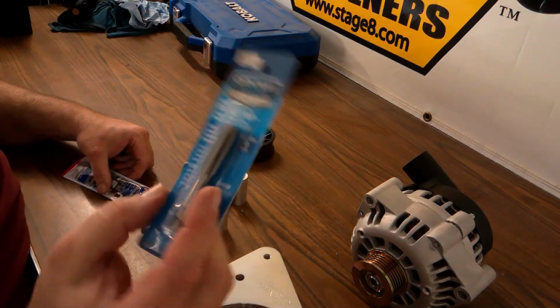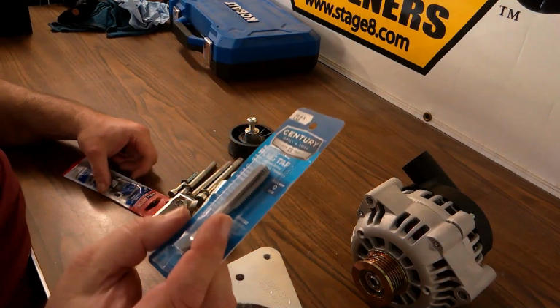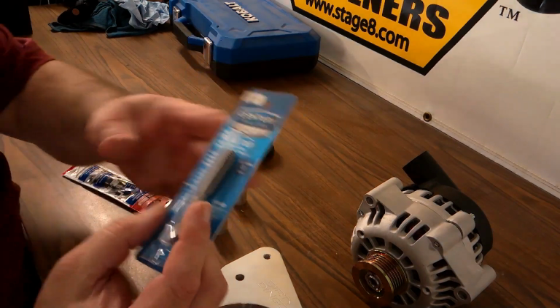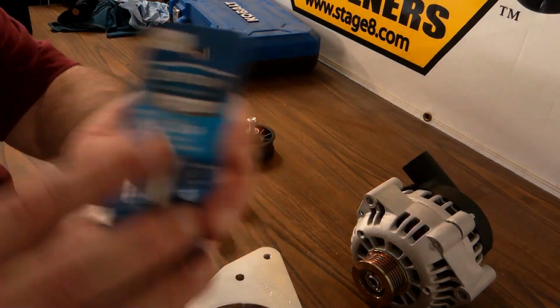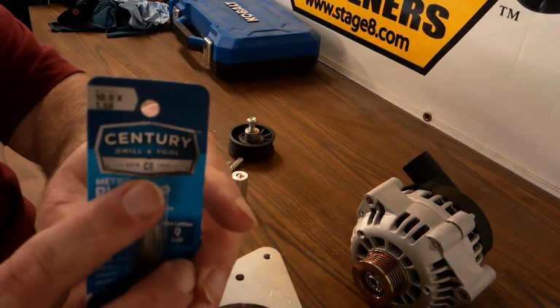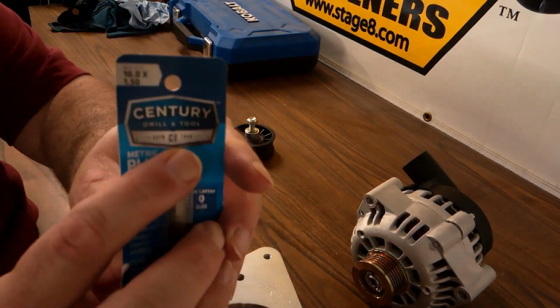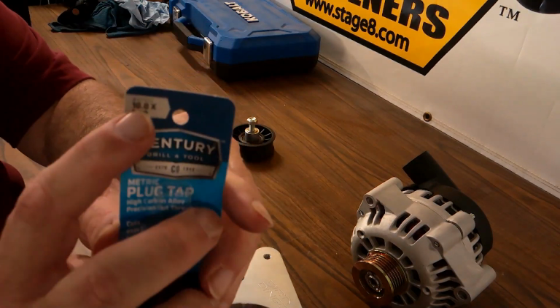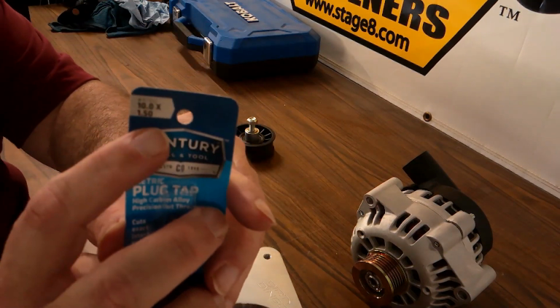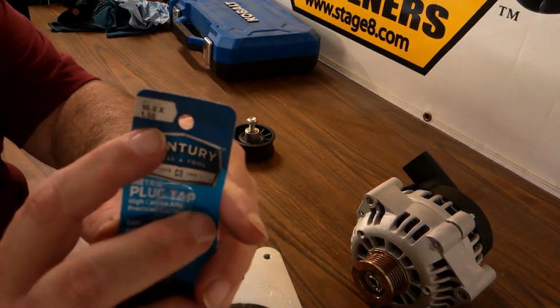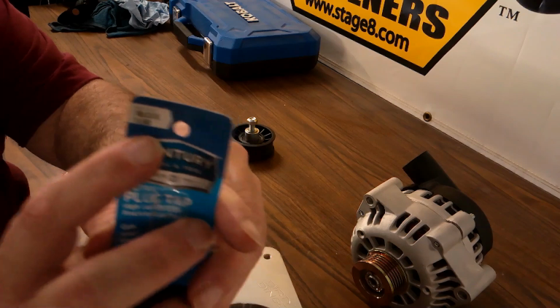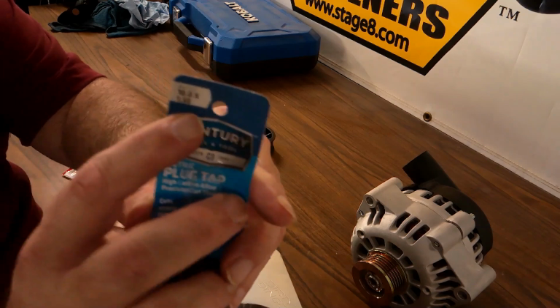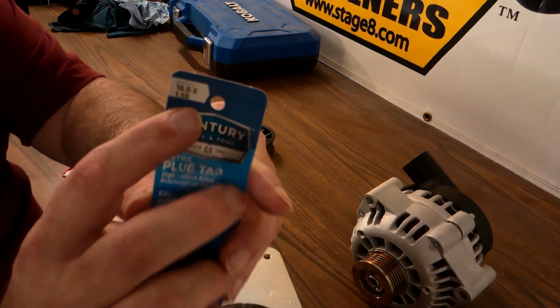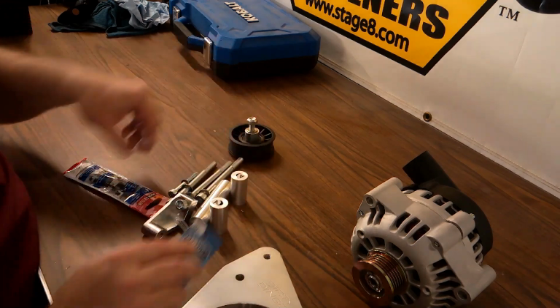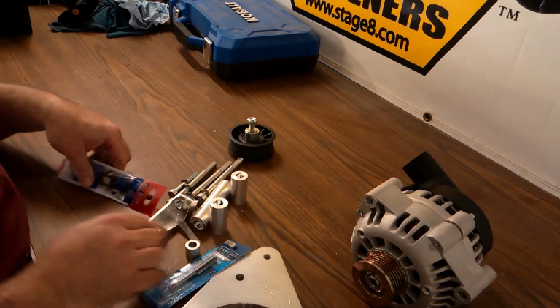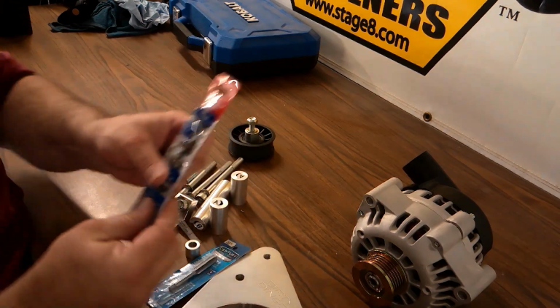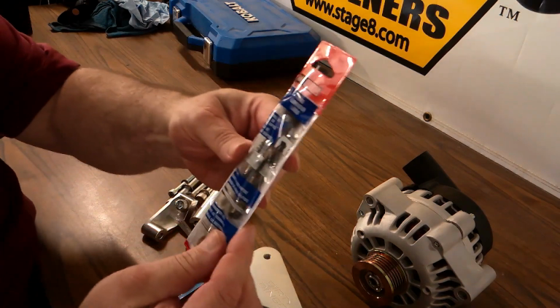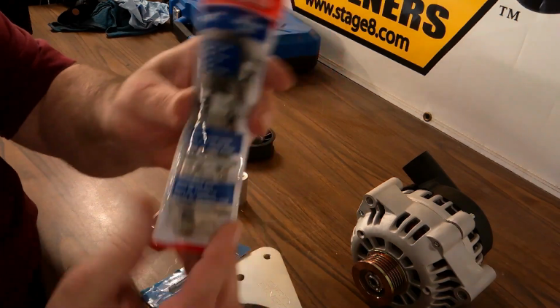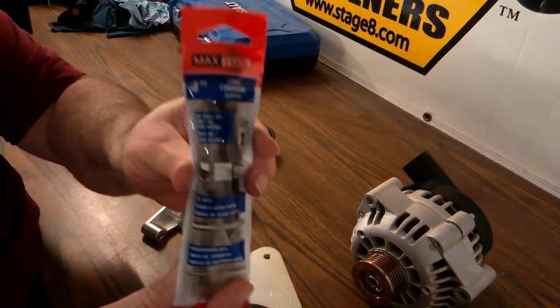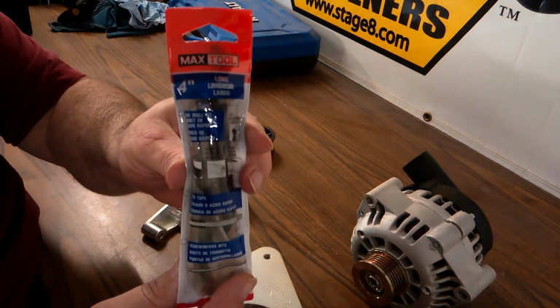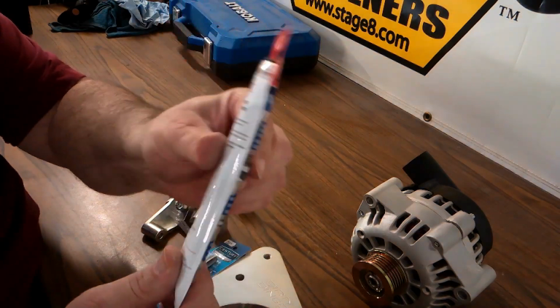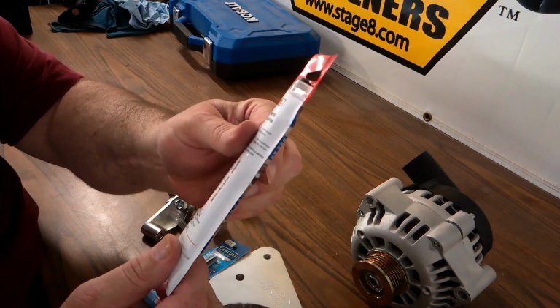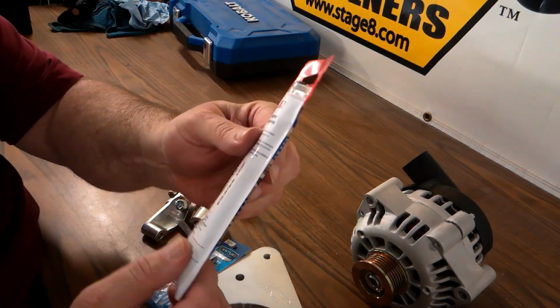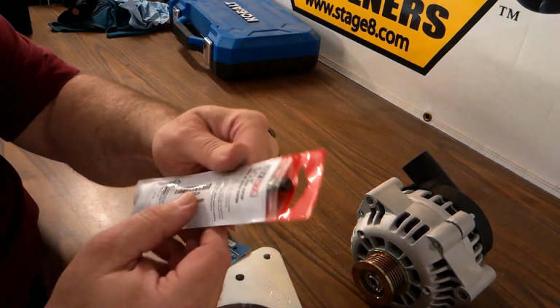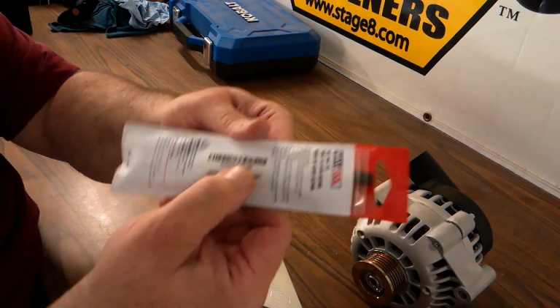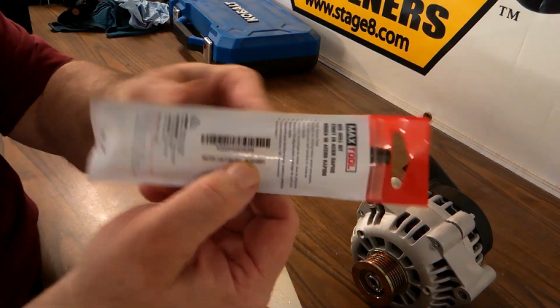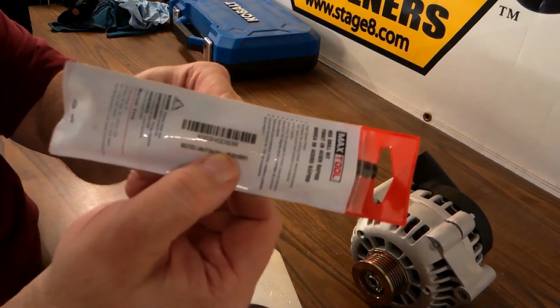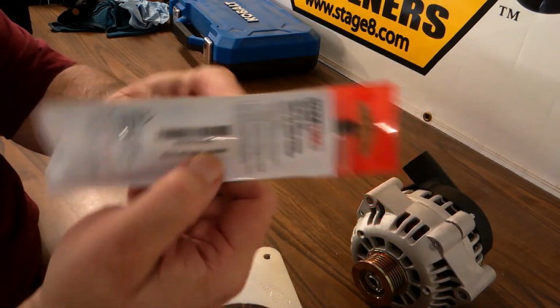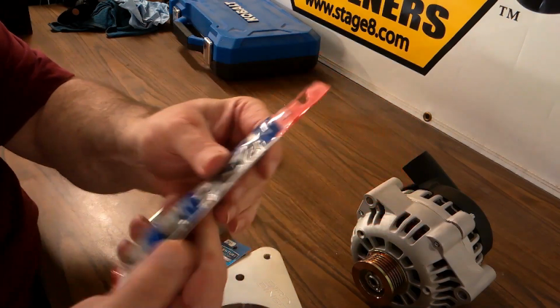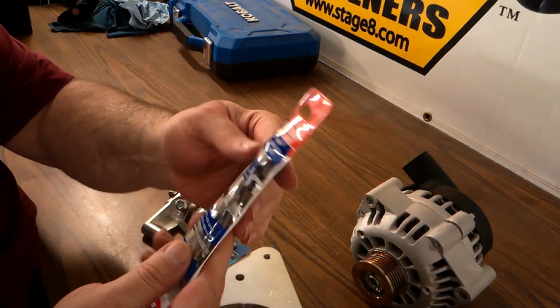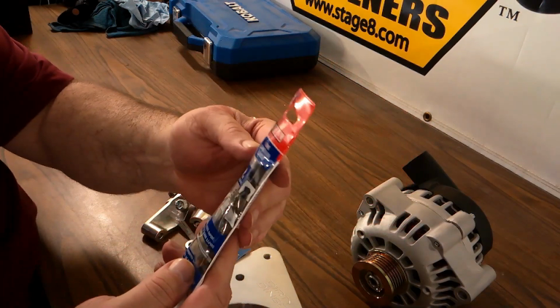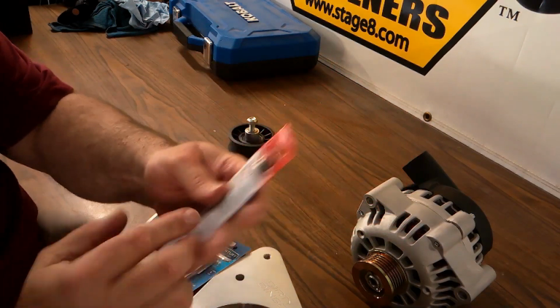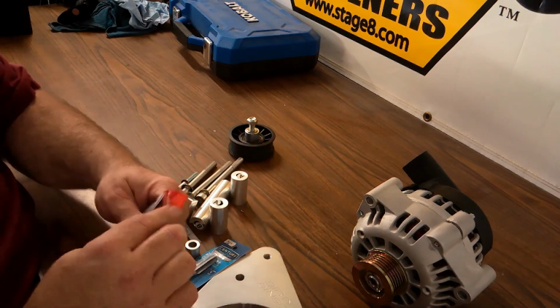You will need a tap — all the instructions will tell you what is needed. I picked this one up off Amazon for about four or five bucks, along with a .339 or letter R drill bit. Other than that, let's get going.